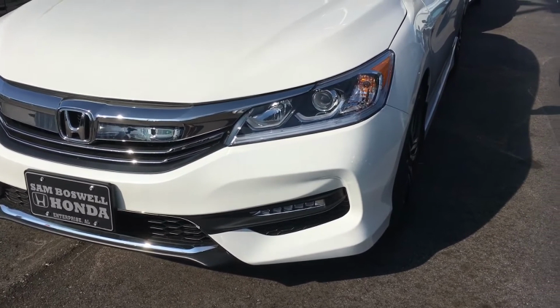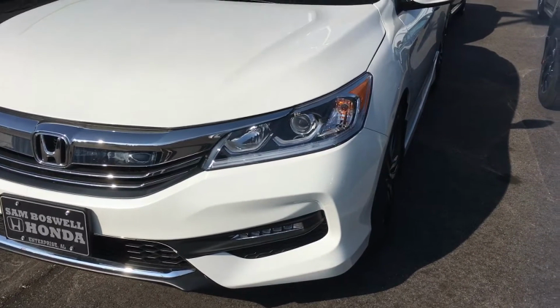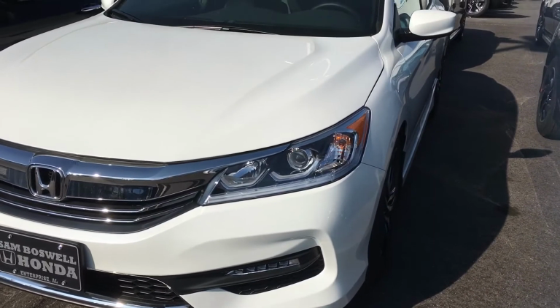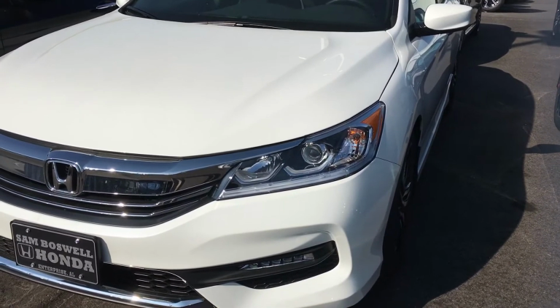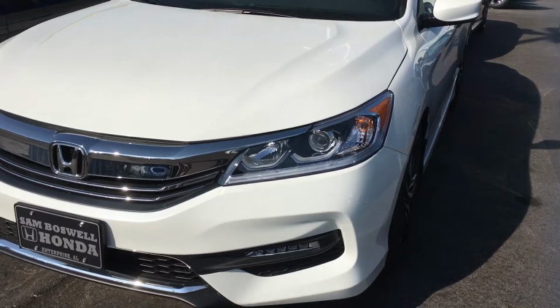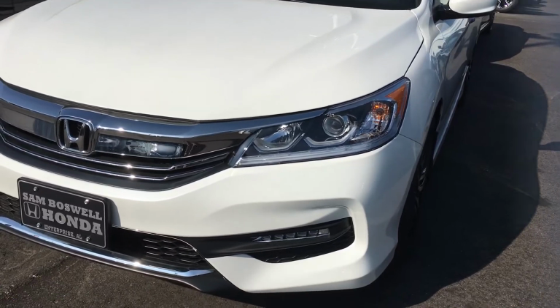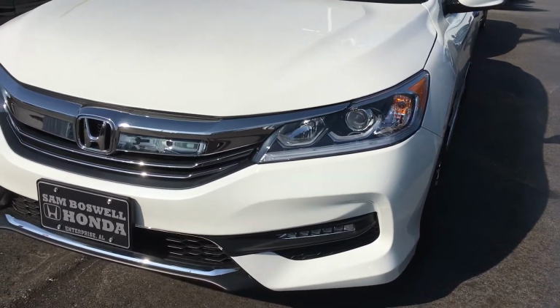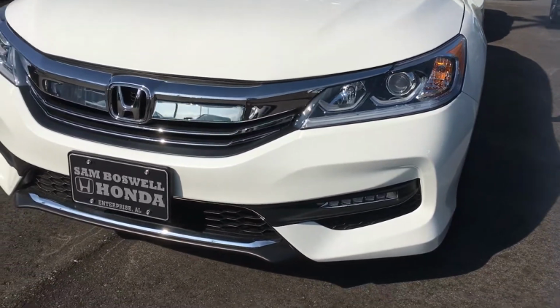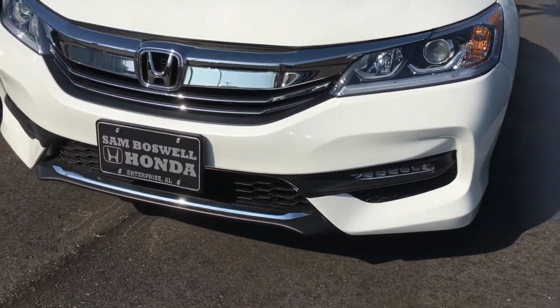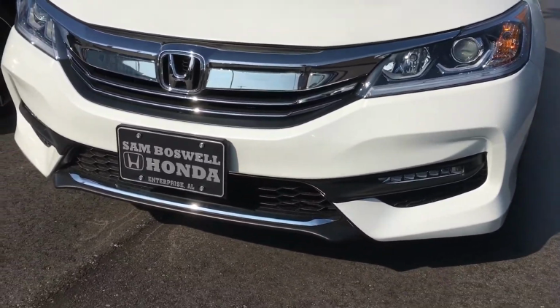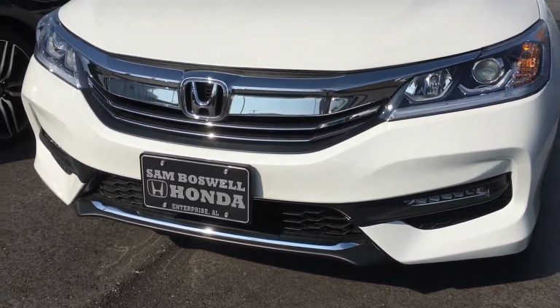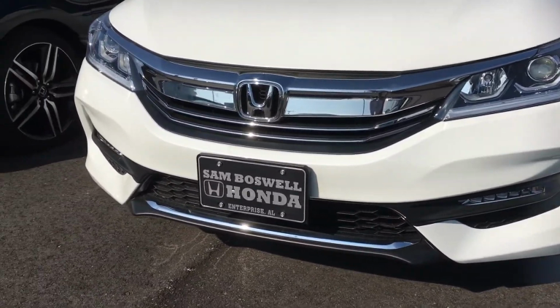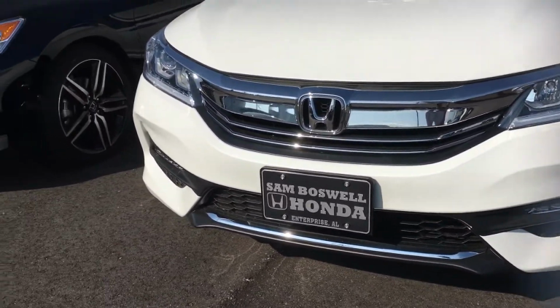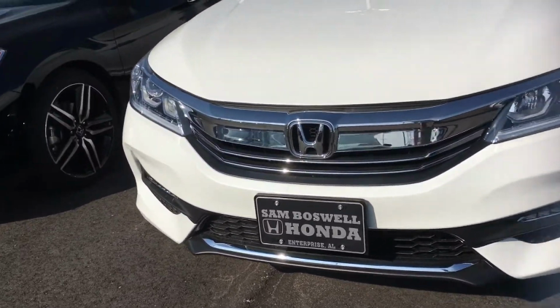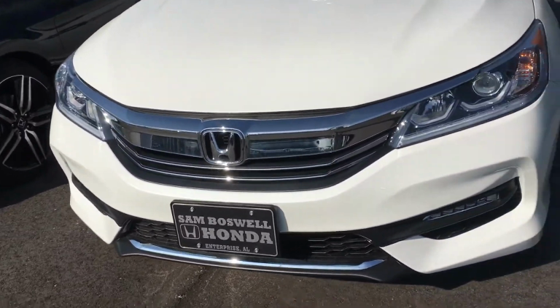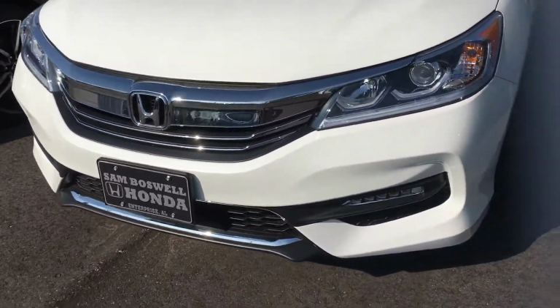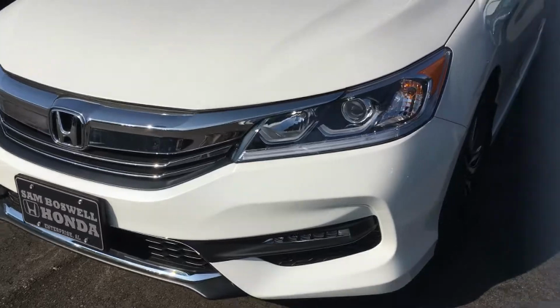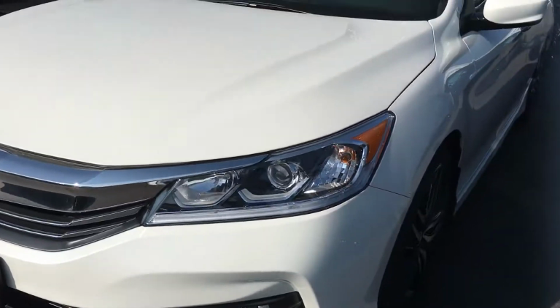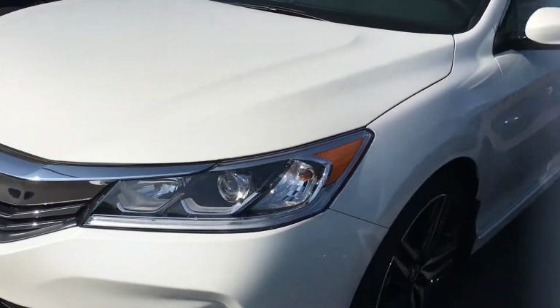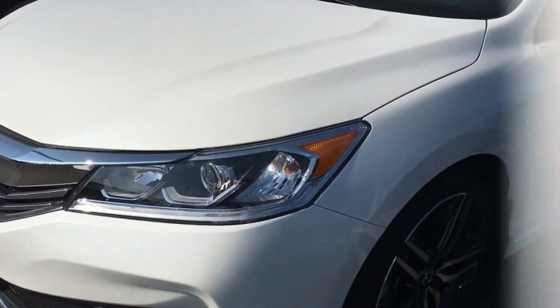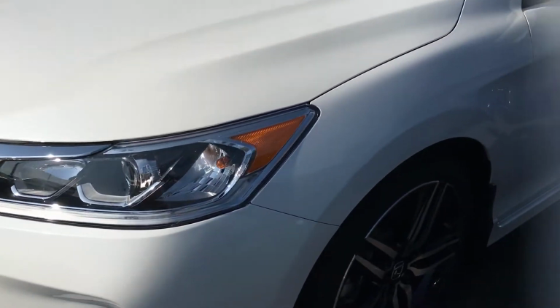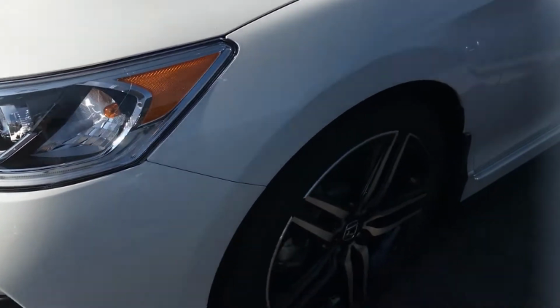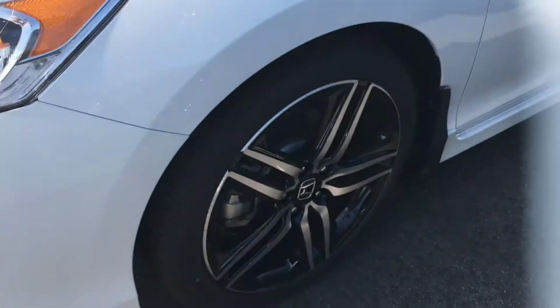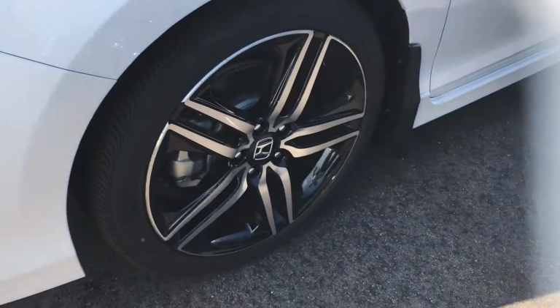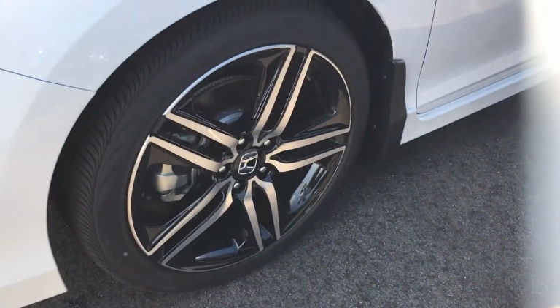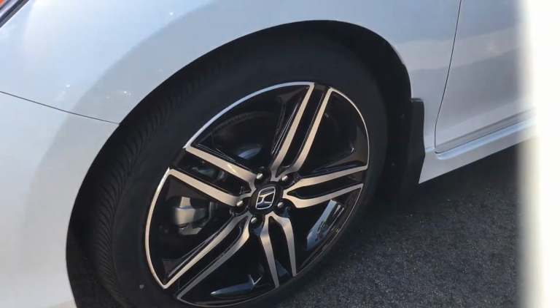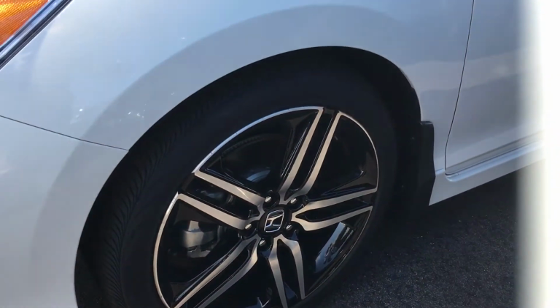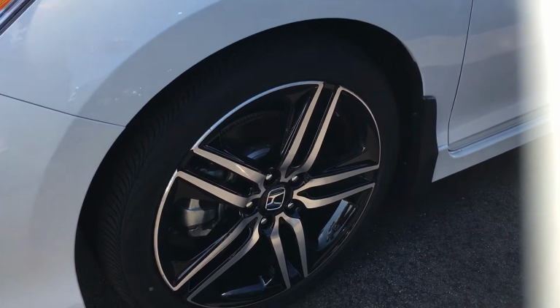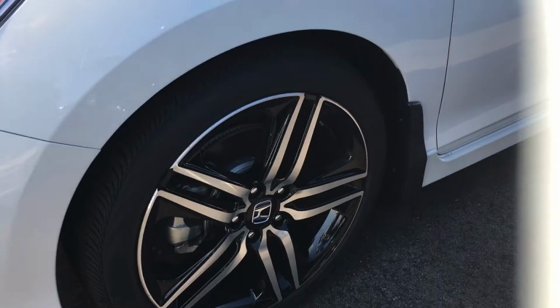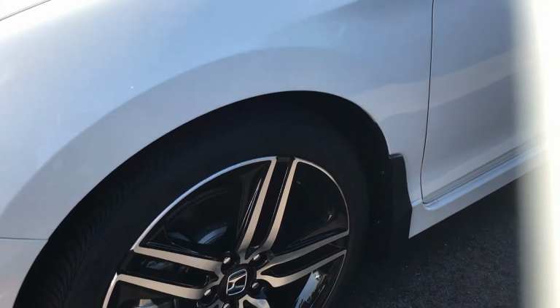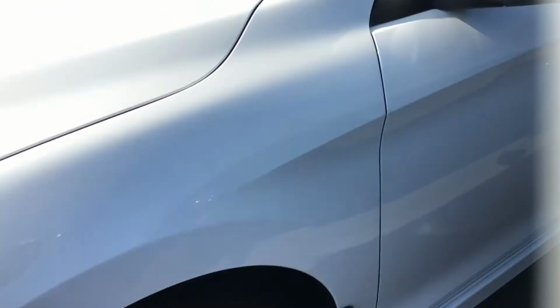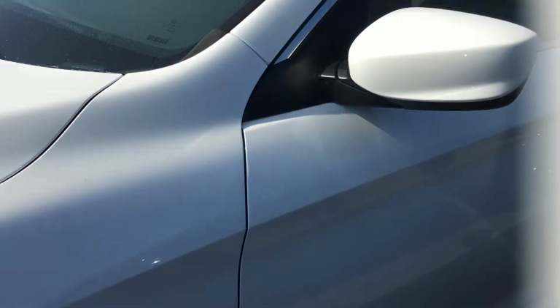It's going to have your LED running lights, your aggressive sport grille, and it comes in a white pearl paint with 18-inch alloy rims.